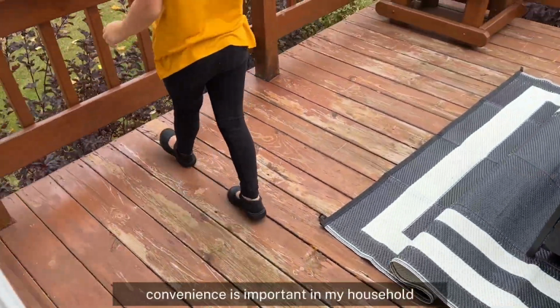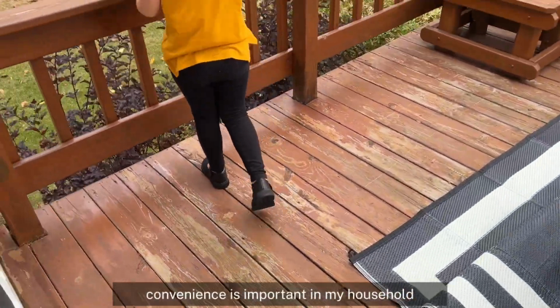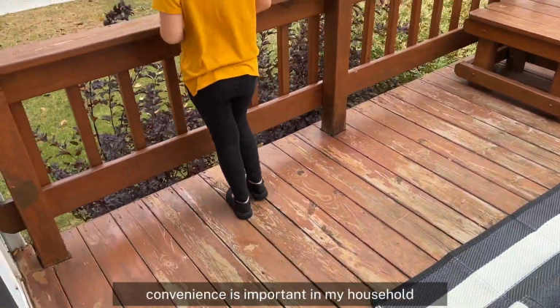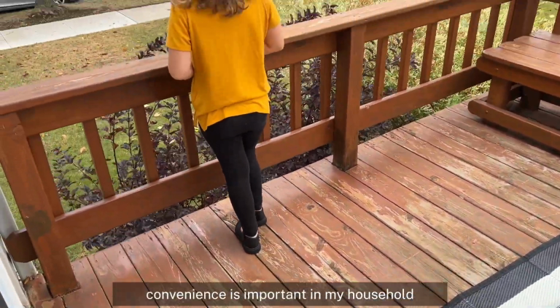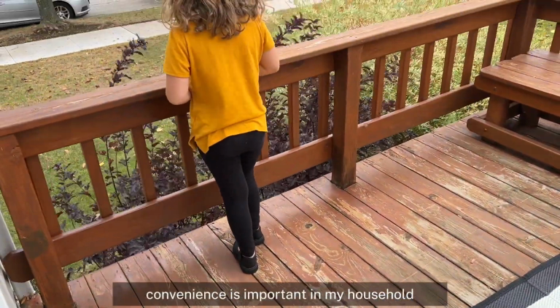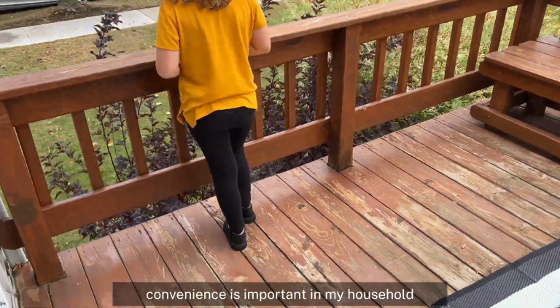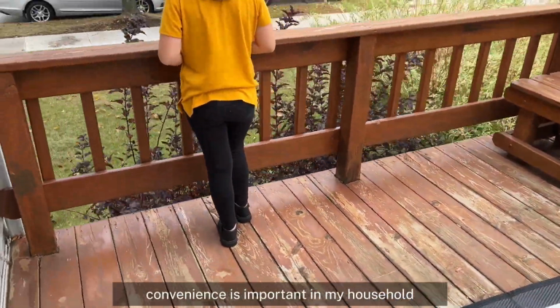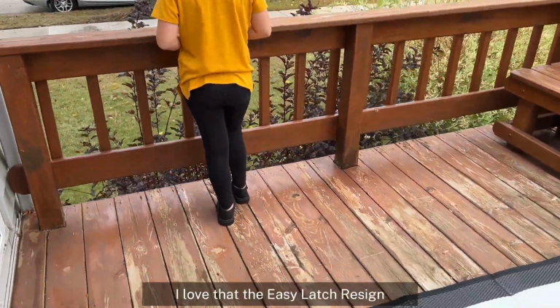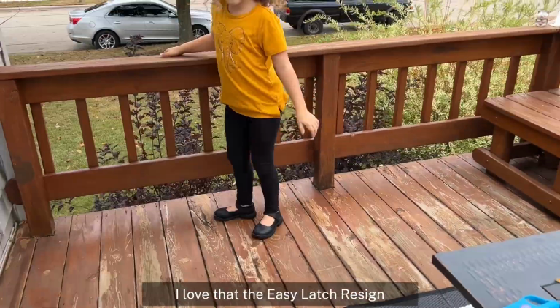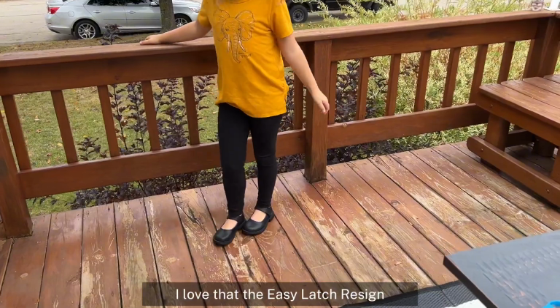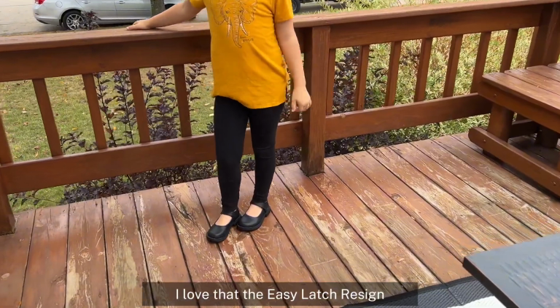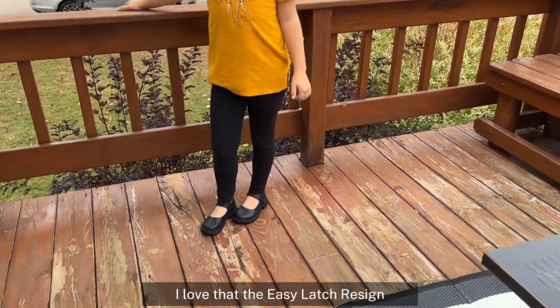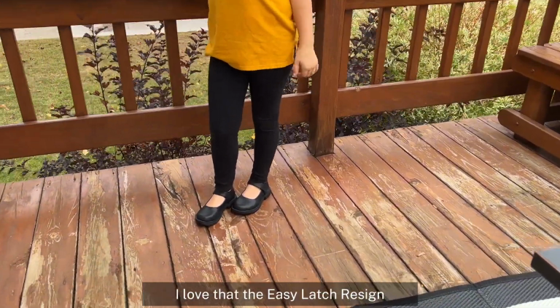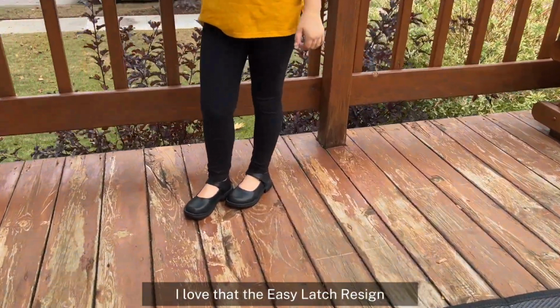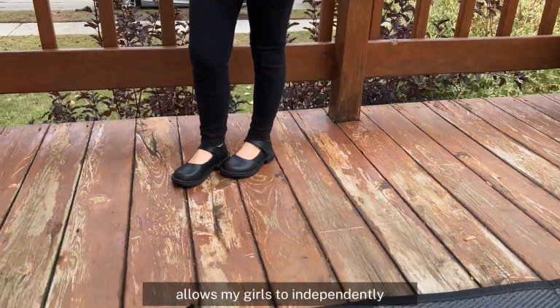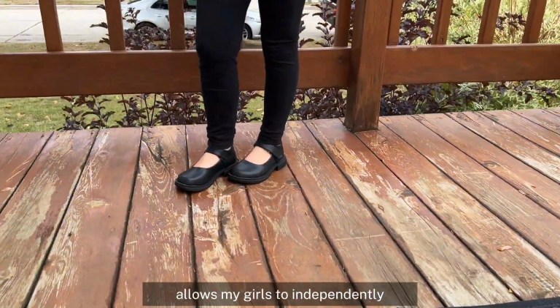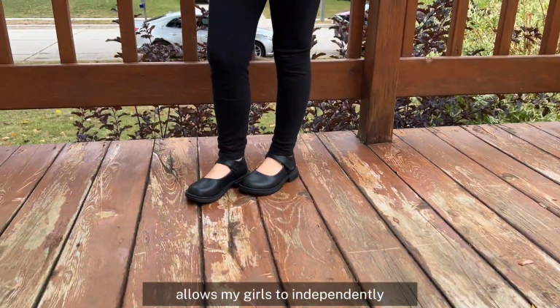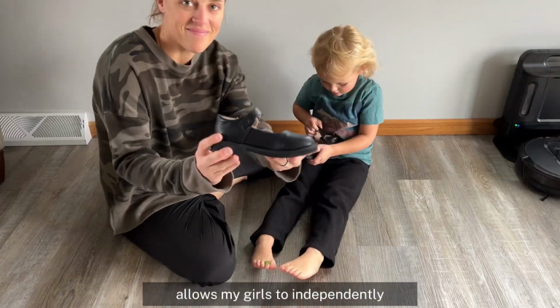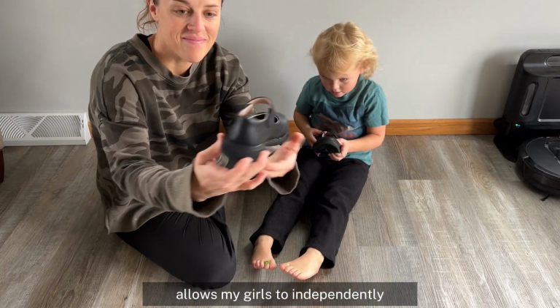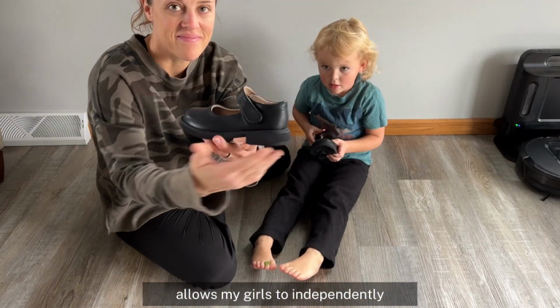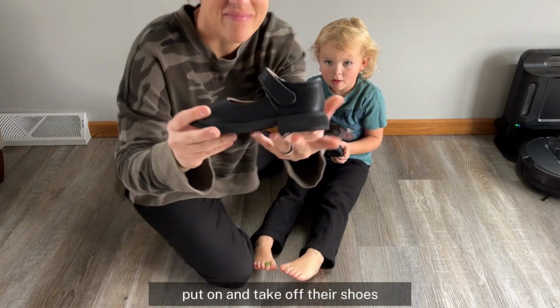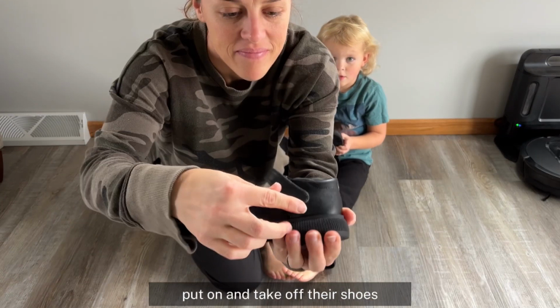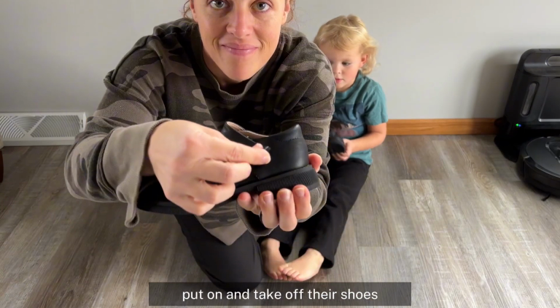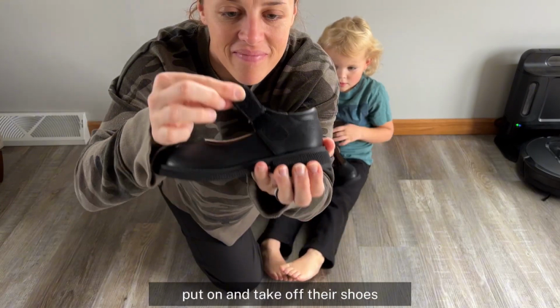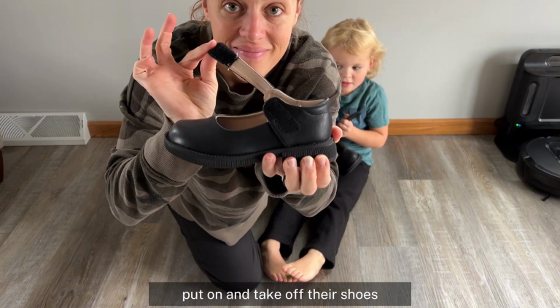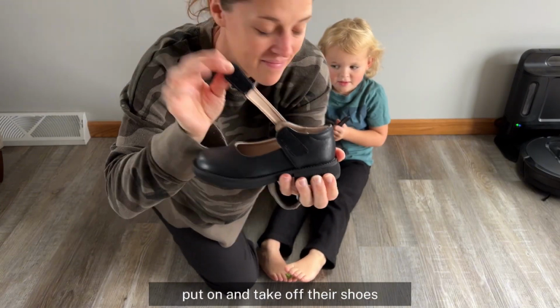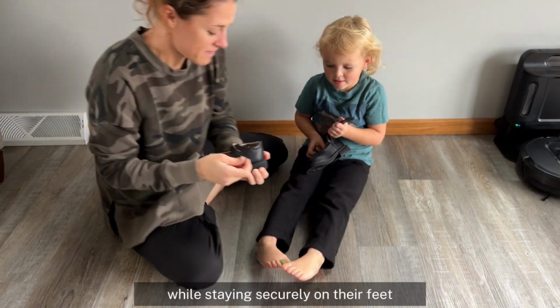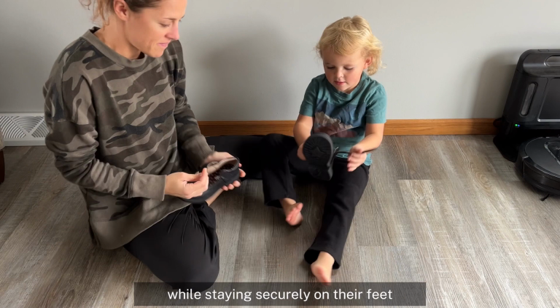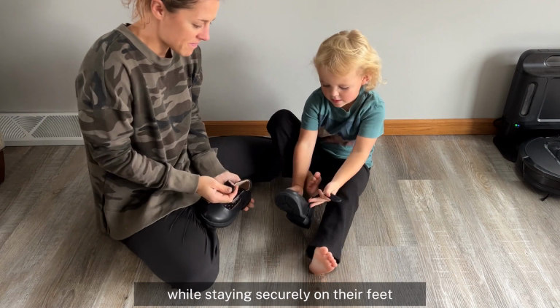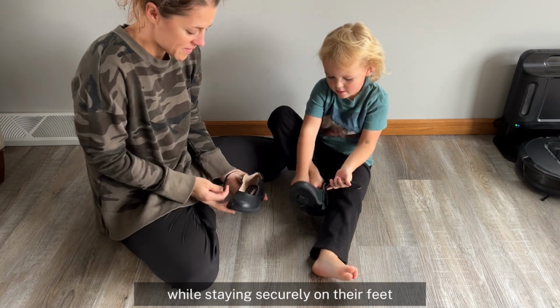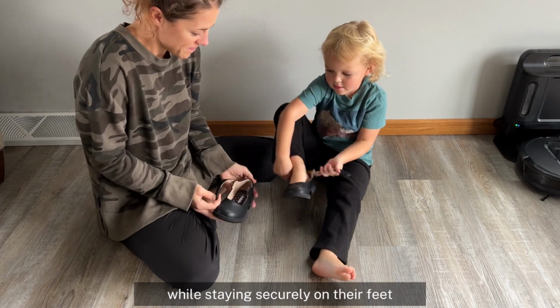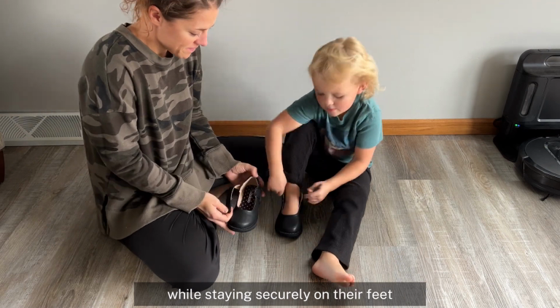Convenience is important in my household. I love that the easy latch design allows my girls to independently put on and take off their shoes while staying securely on their feet.